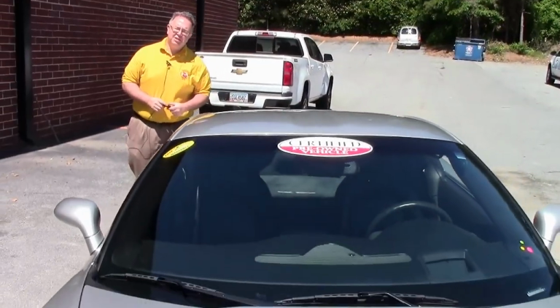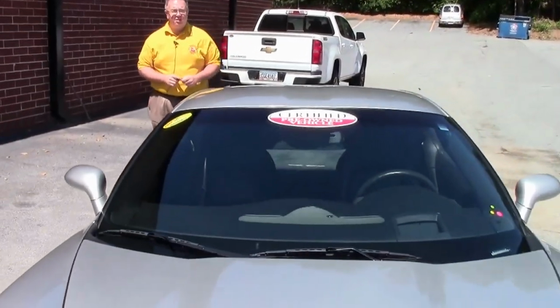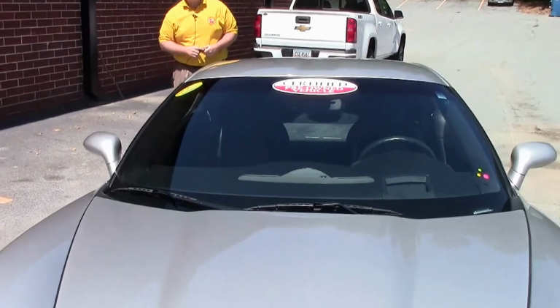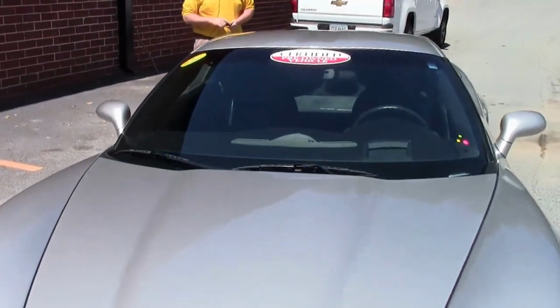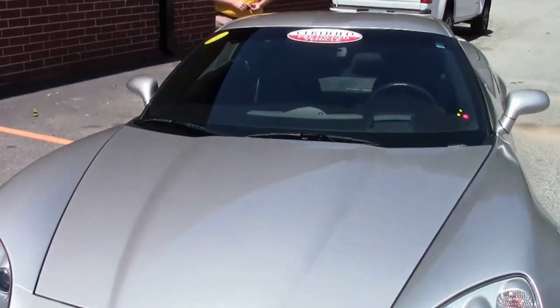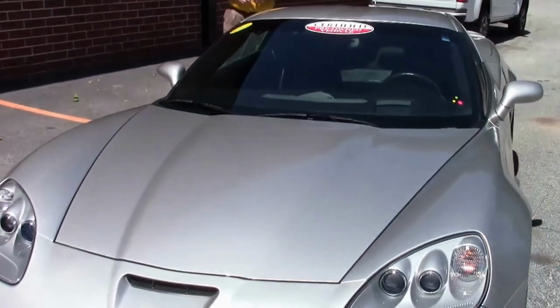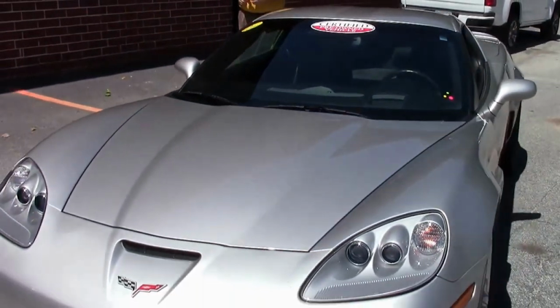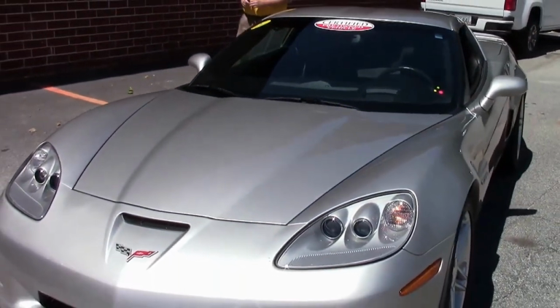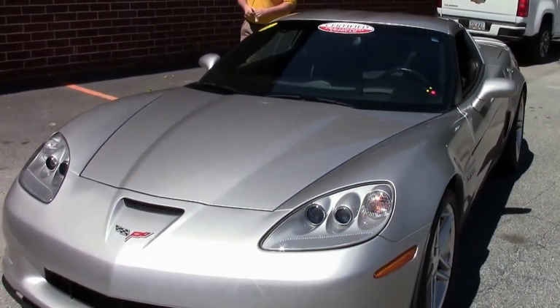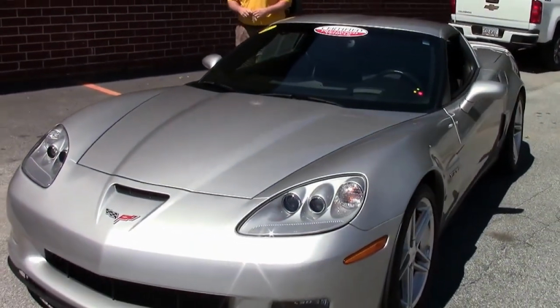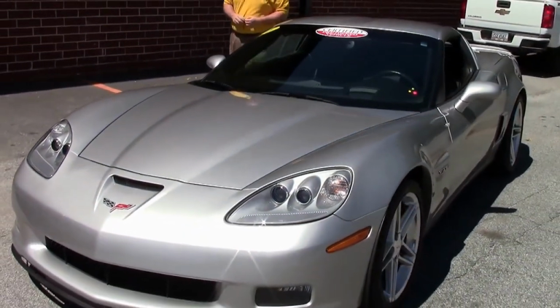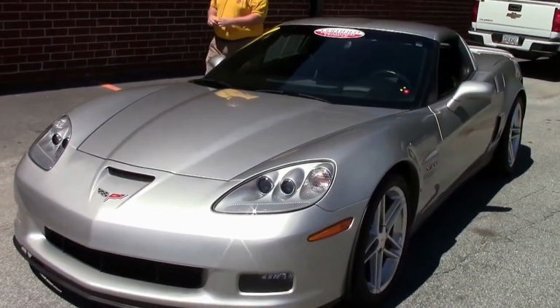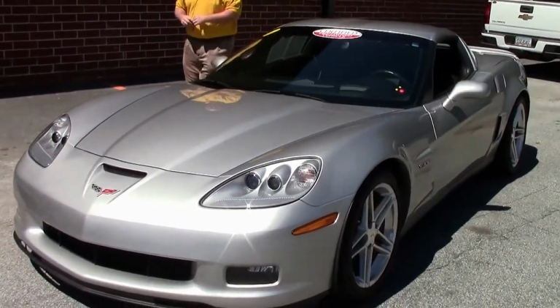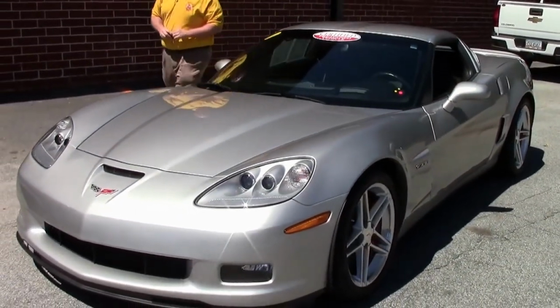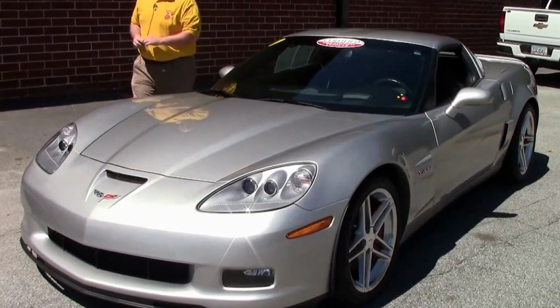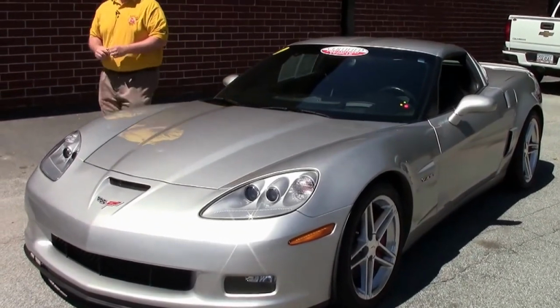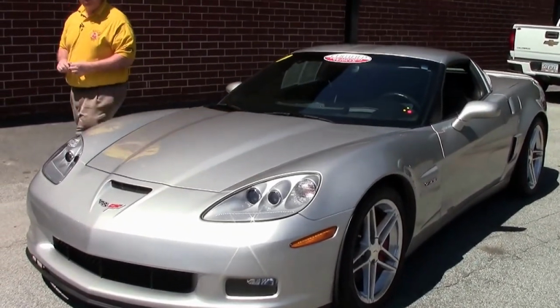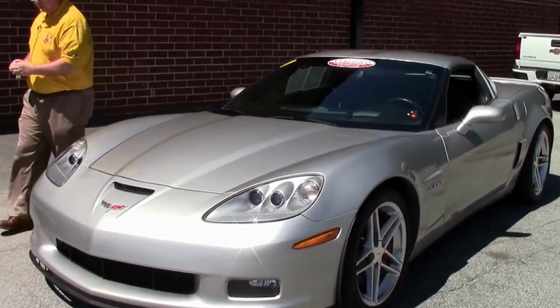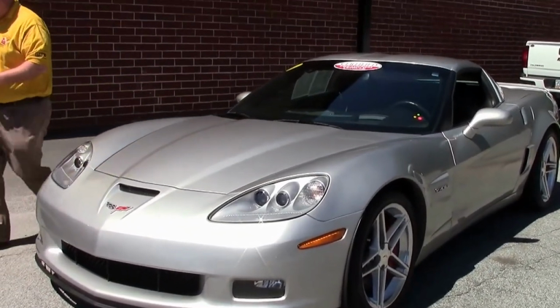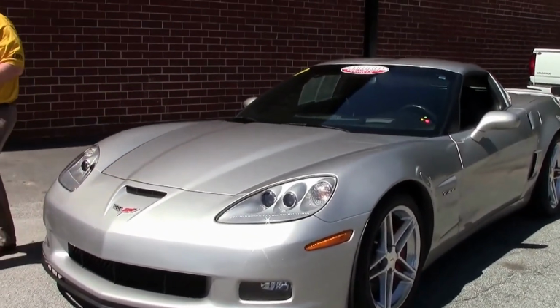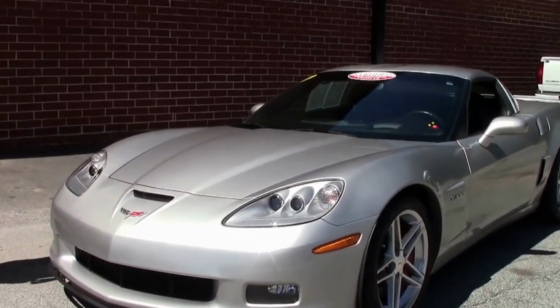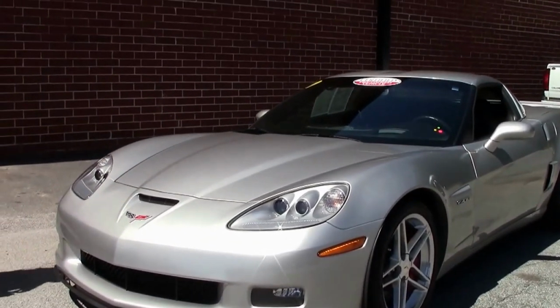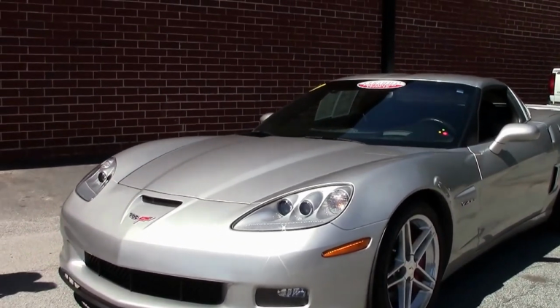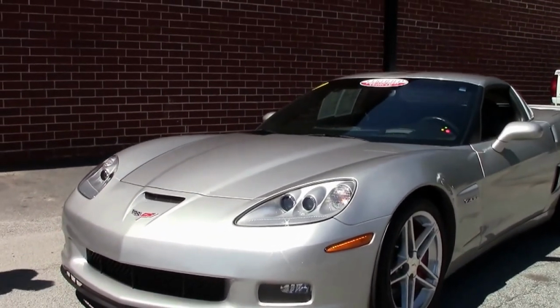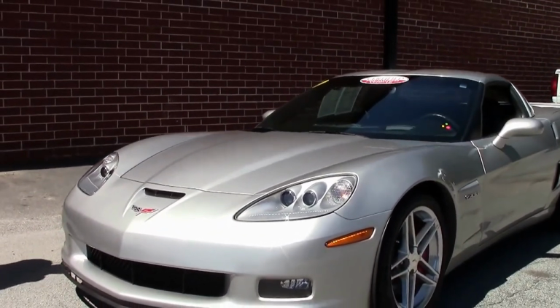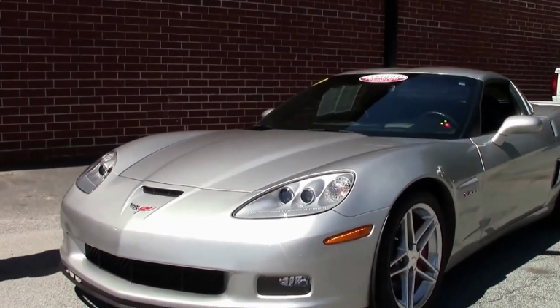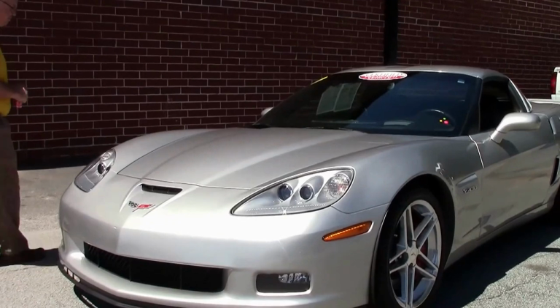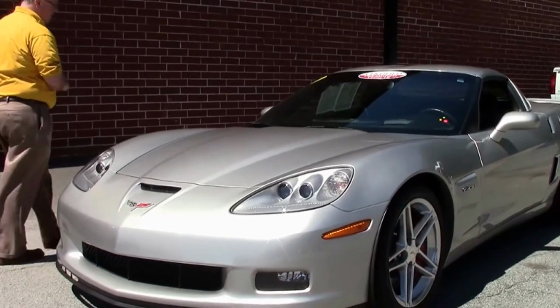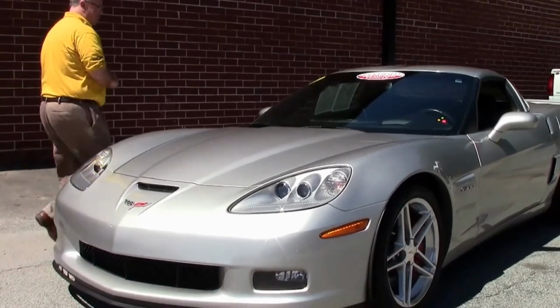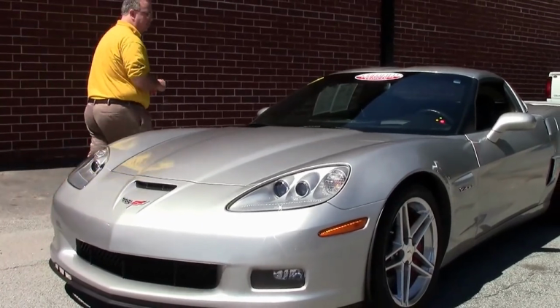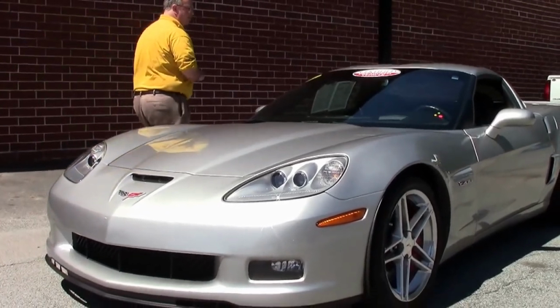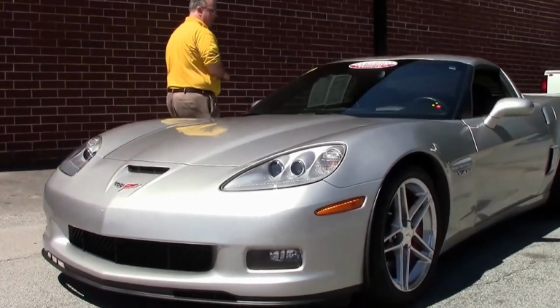2006 marked the return of the Z06 after a short hiatus in 05. This beautiful car was 505 horsepower, and back in 06 that was a rocket unlike some of the horsepower we're seeing today.